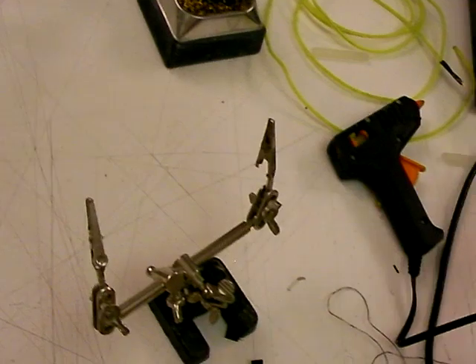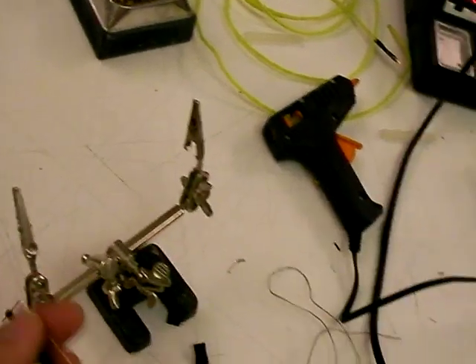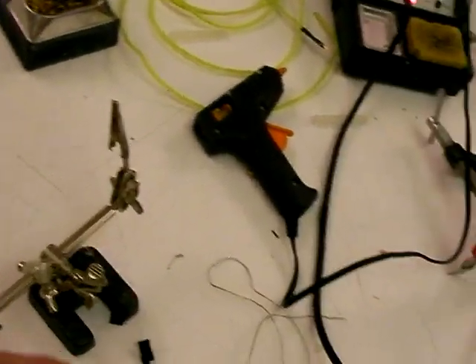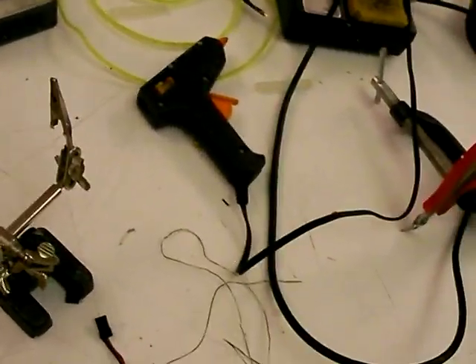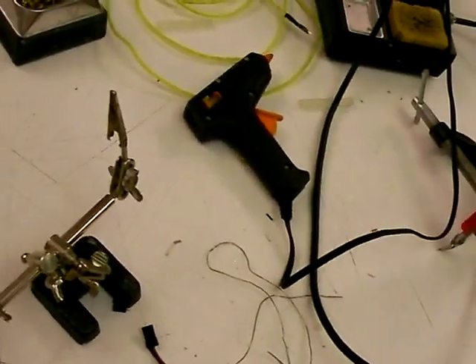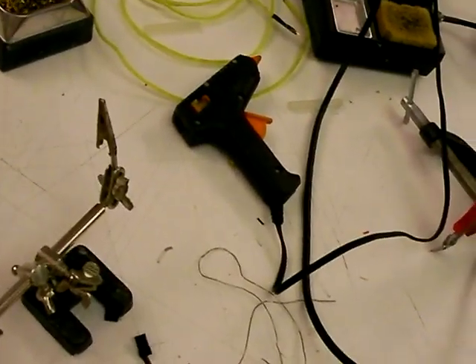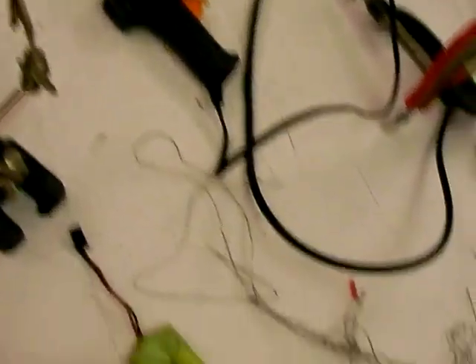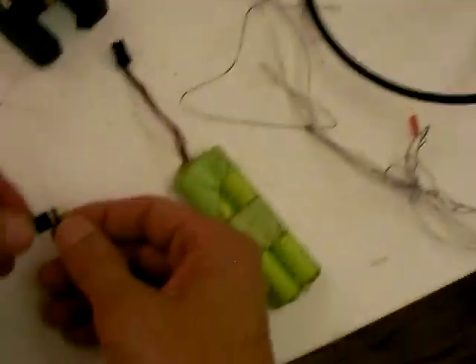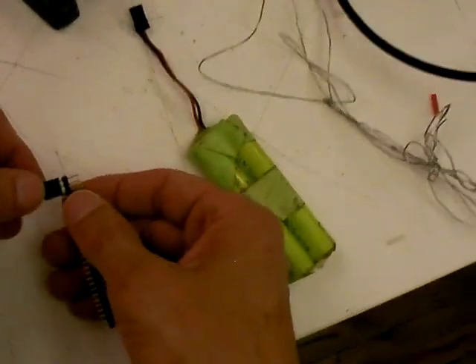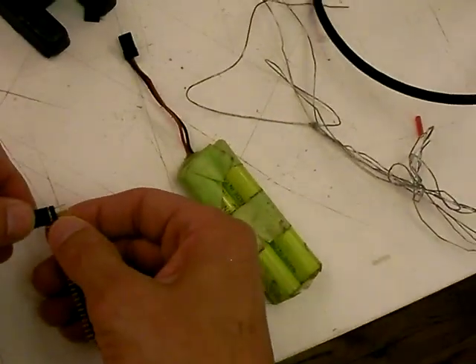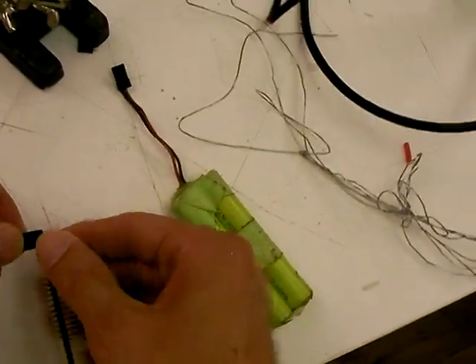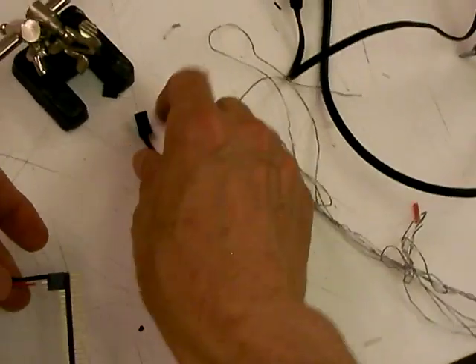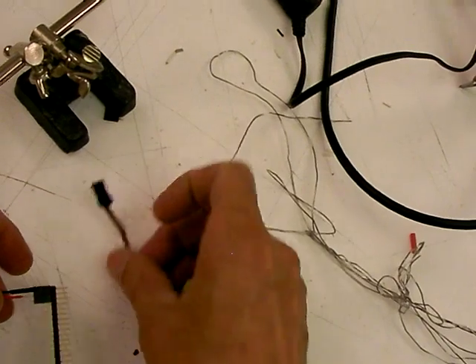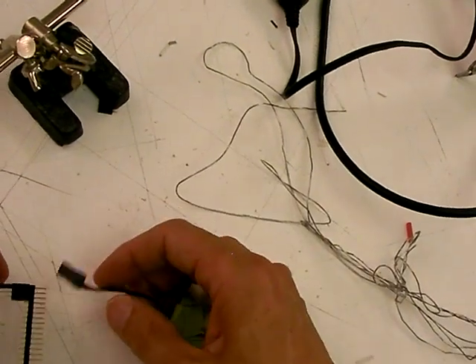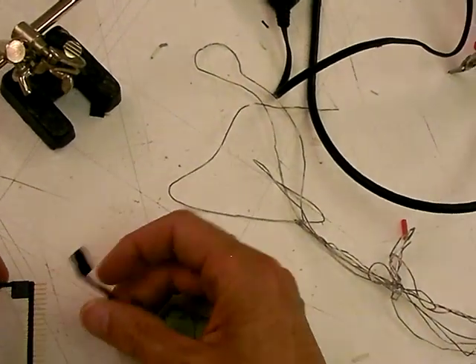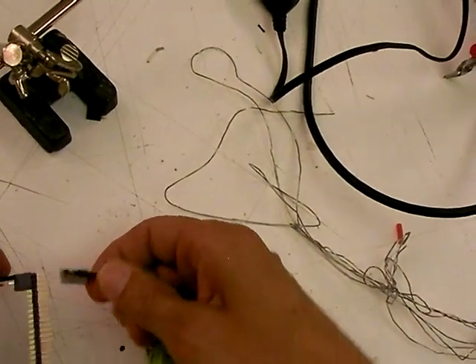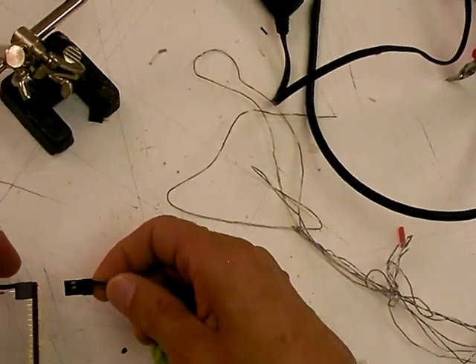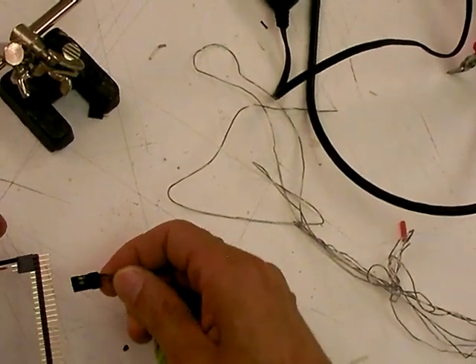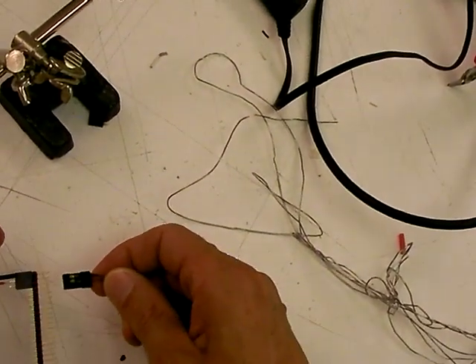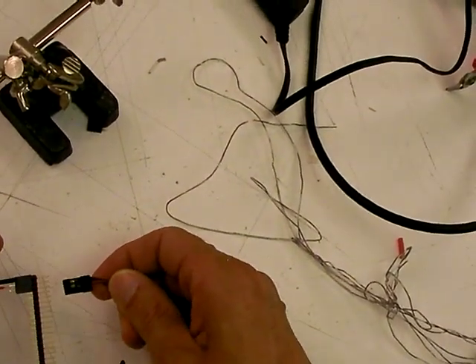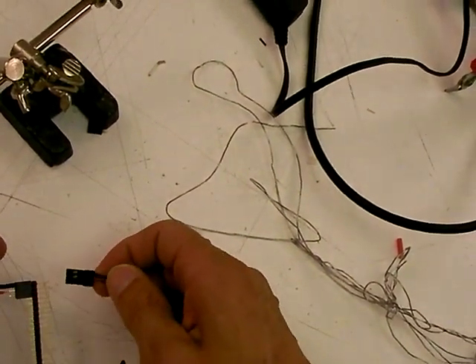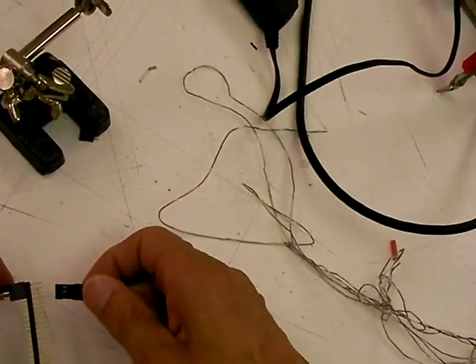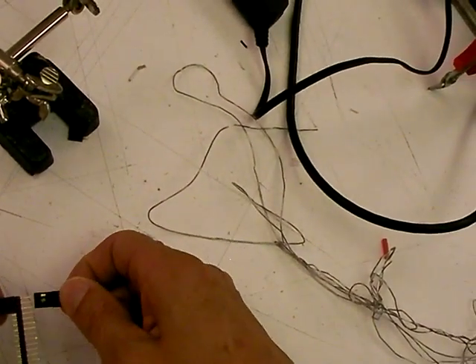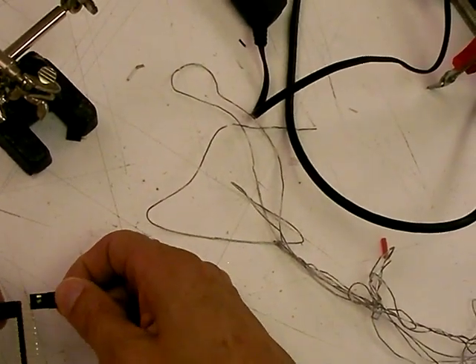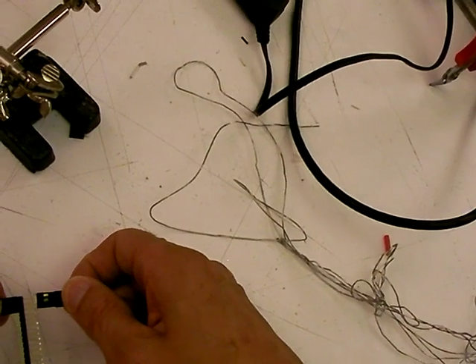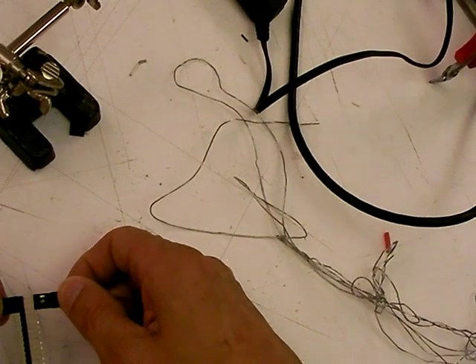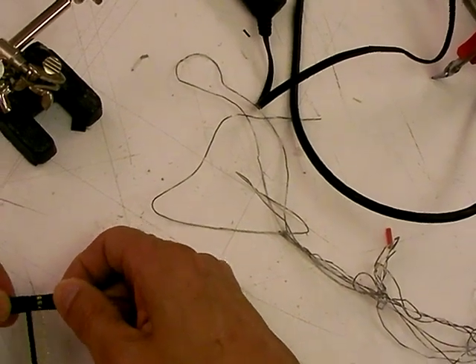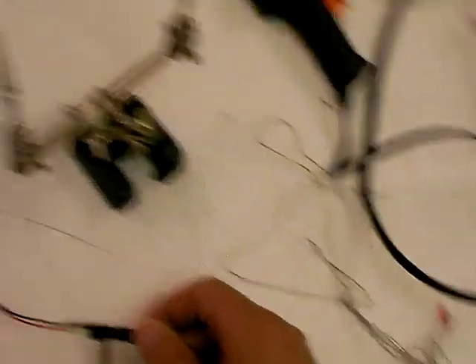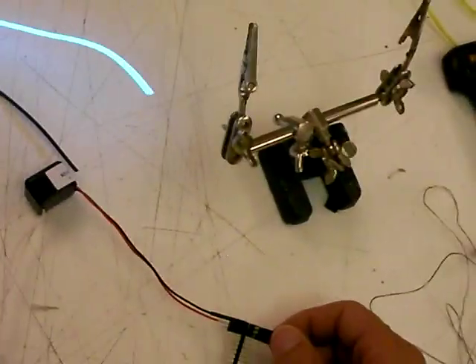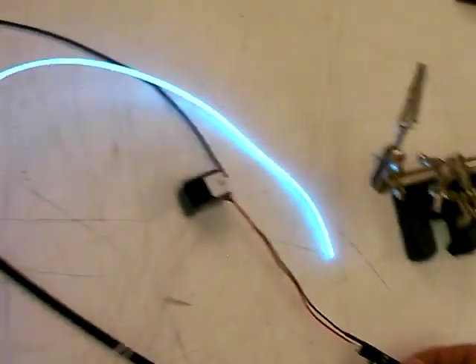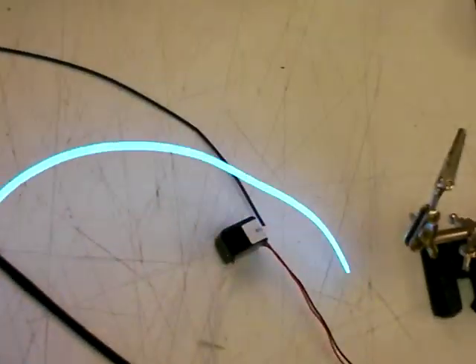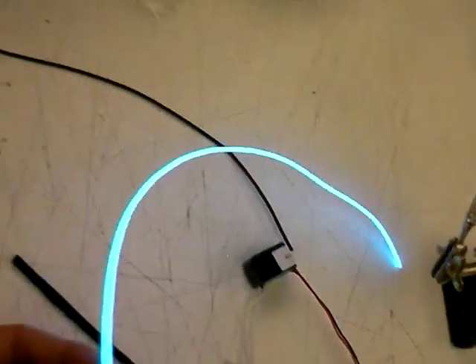So I just take these header pins, line them up like this, and then we make sure the voltage leads are lined up correctly — negative, negative, positive, positive. And there we go. We have lit EL-wire! Isn't that nice? And we just made that up.